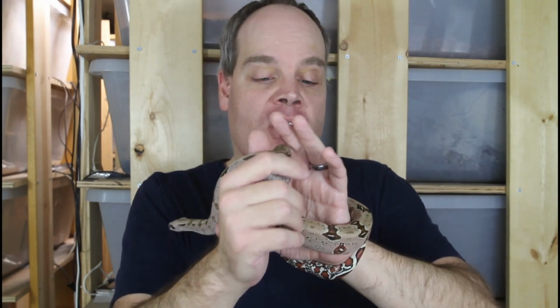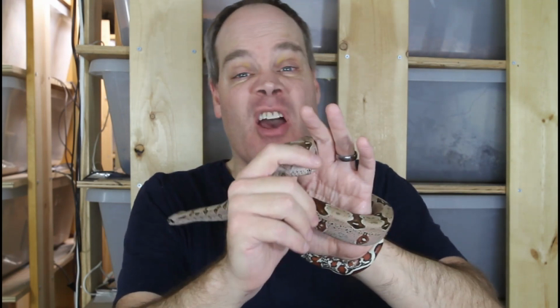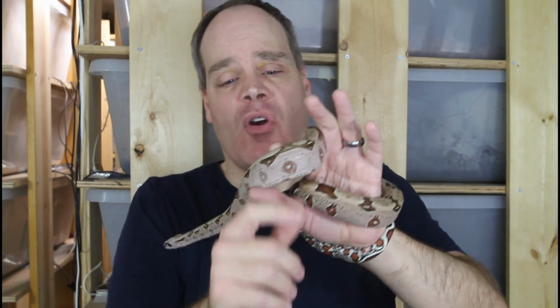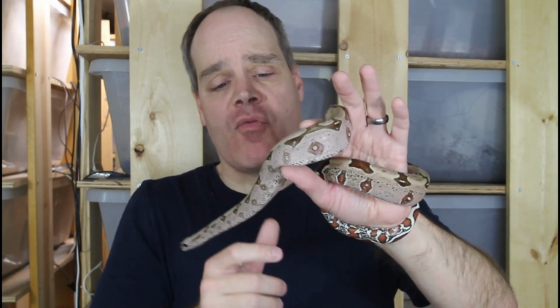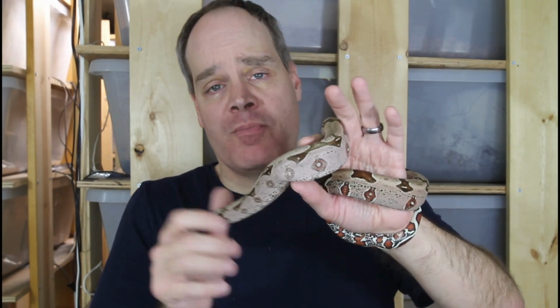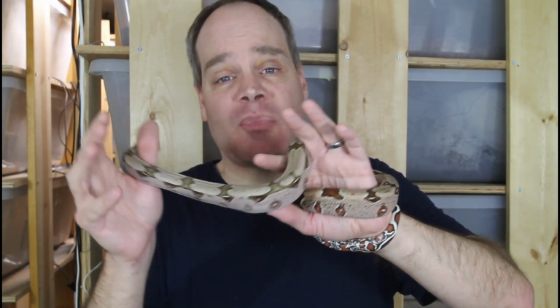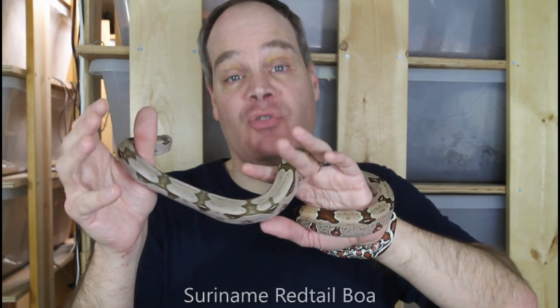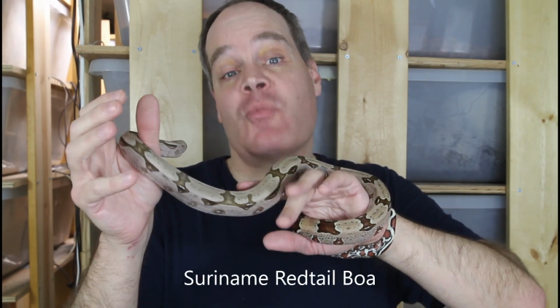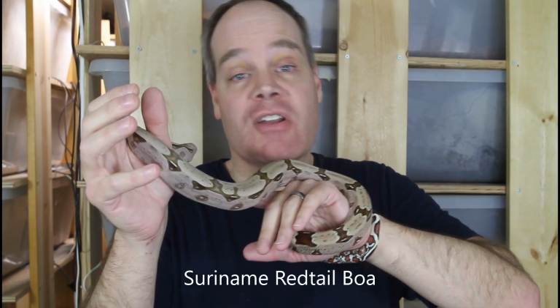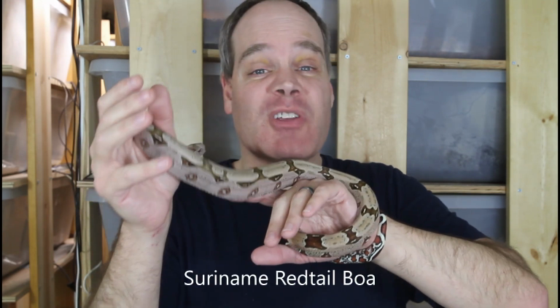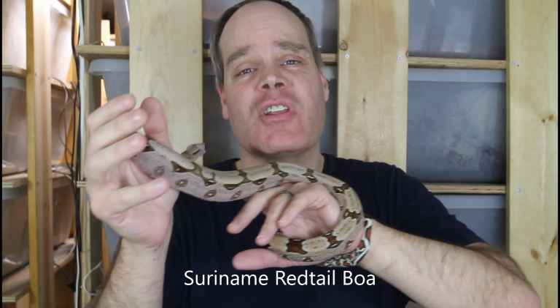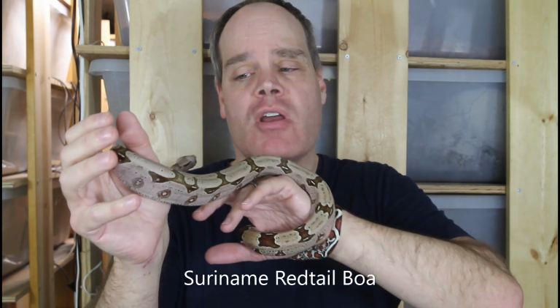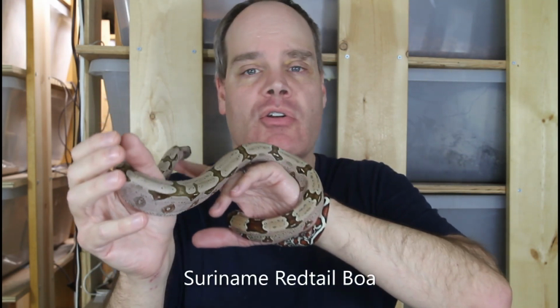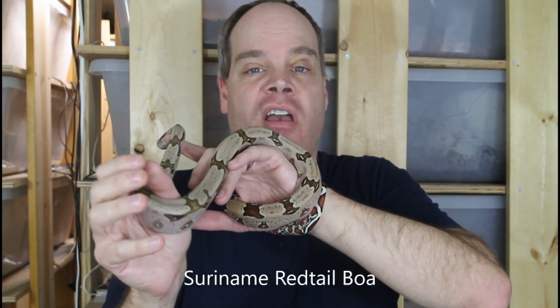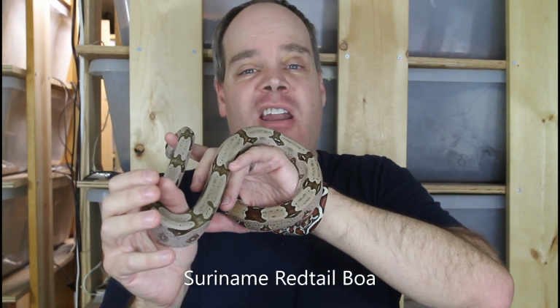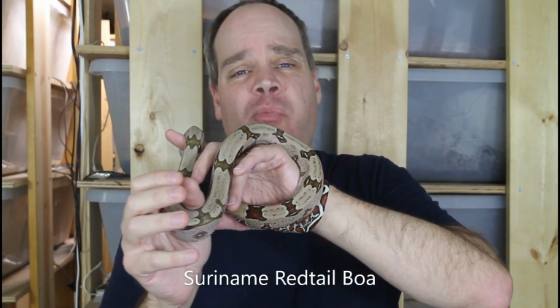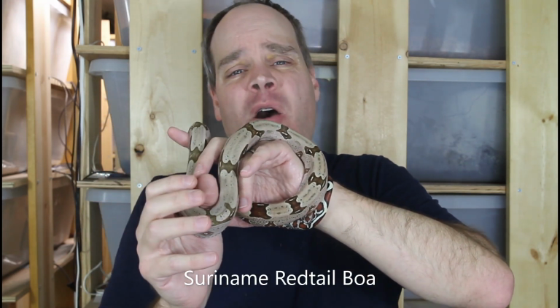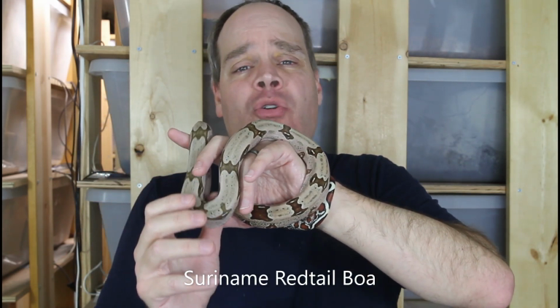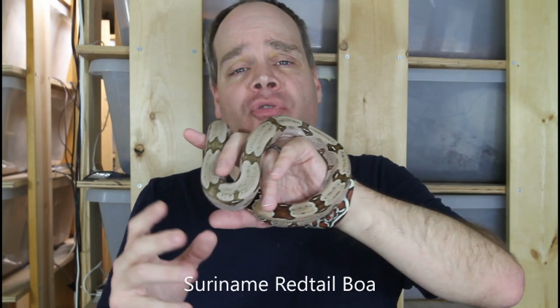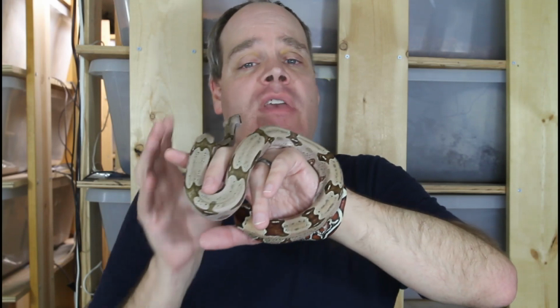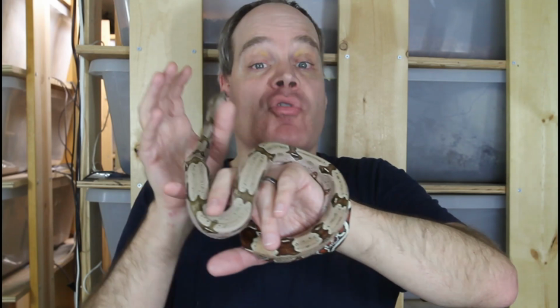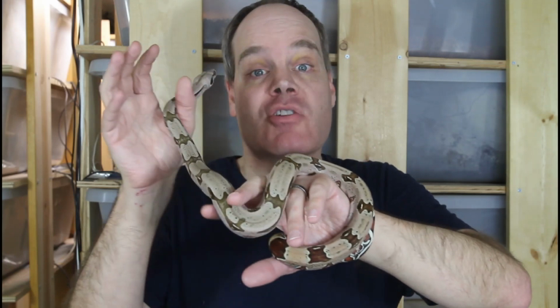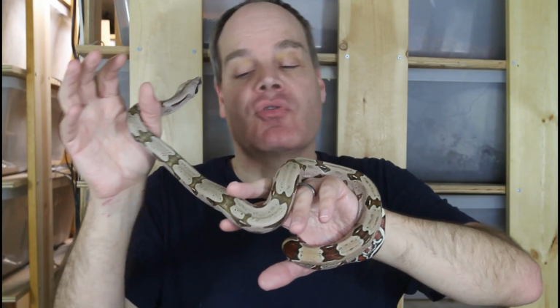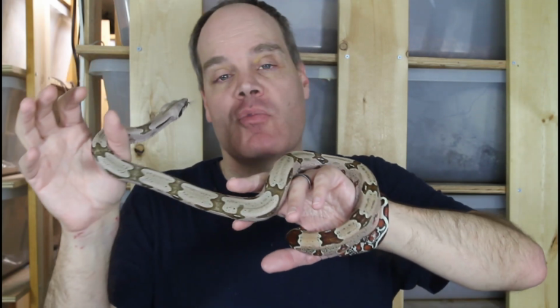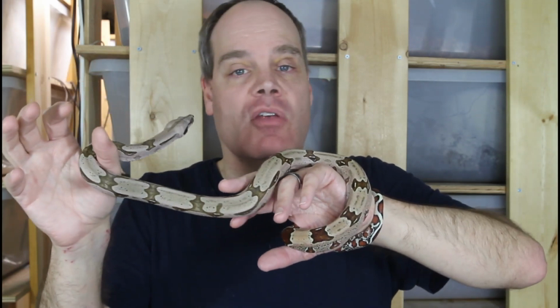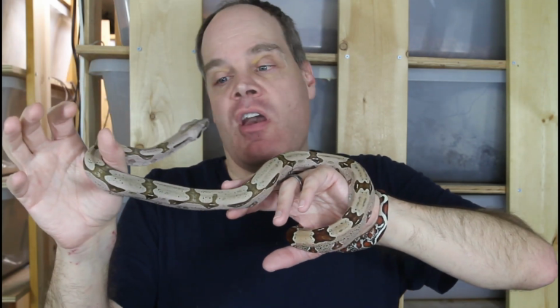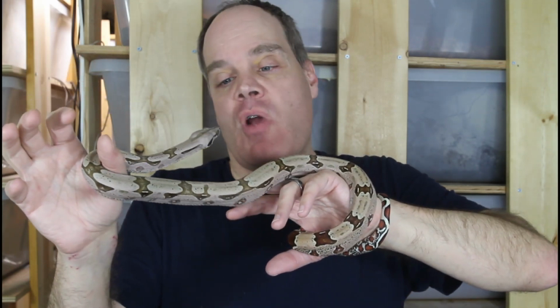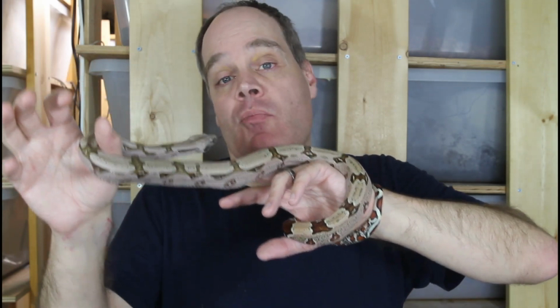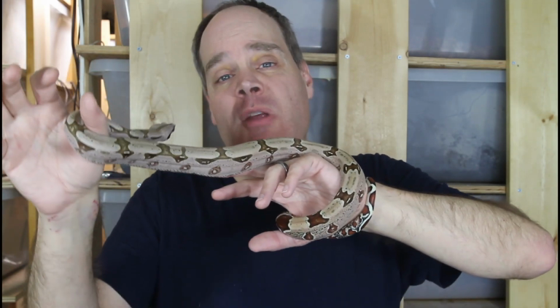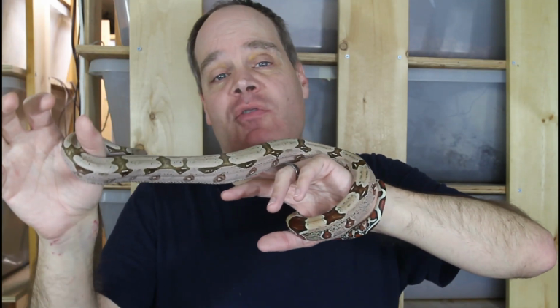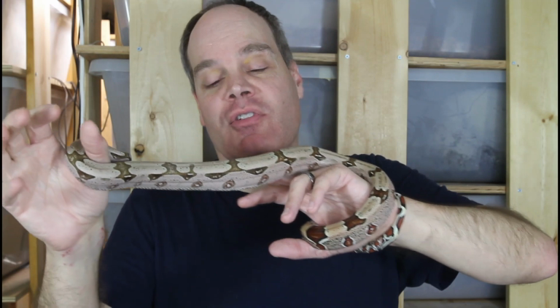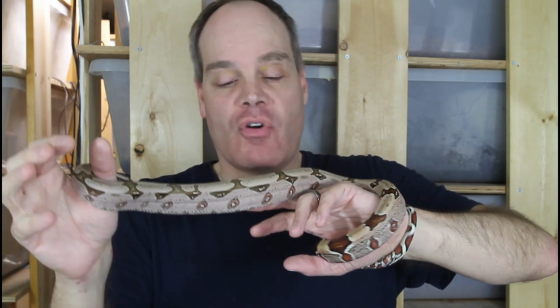I'll start off with the Suriname True Red Tails because these are really my bread and butter. About a quarter of the animals in my collection are Suriname Red Tails and I've bred them pretty much every year since I started.